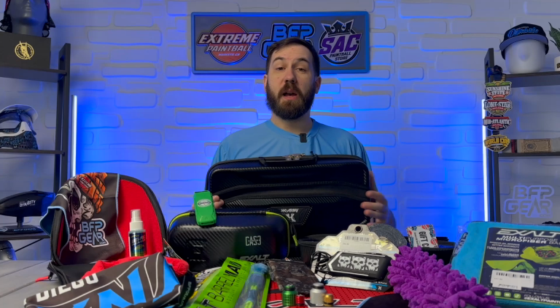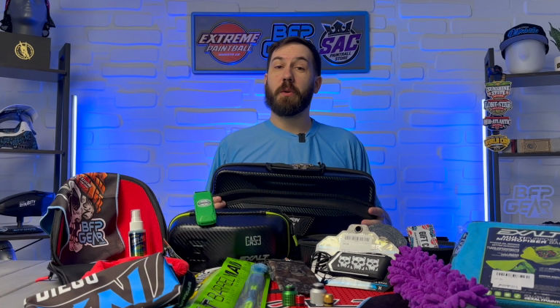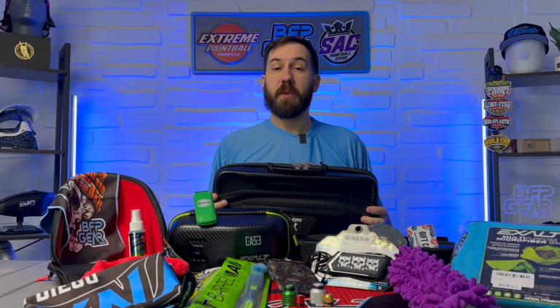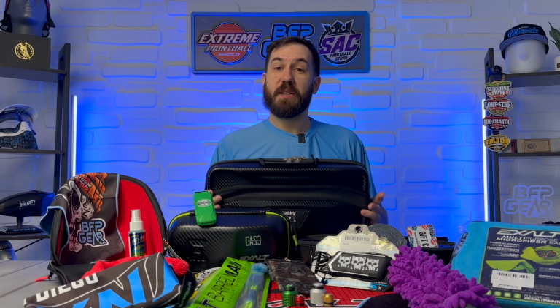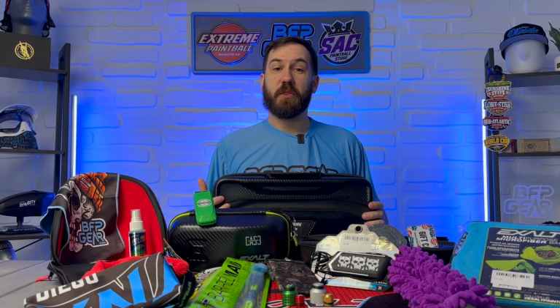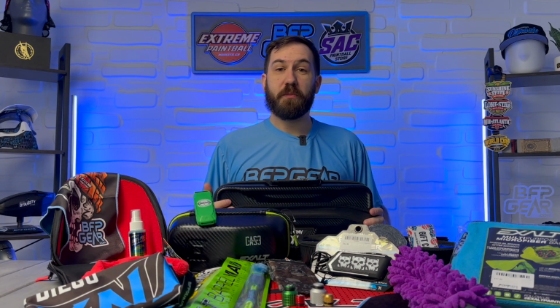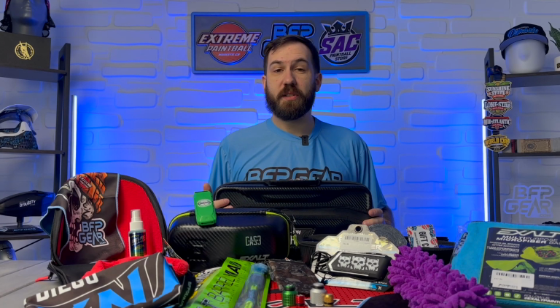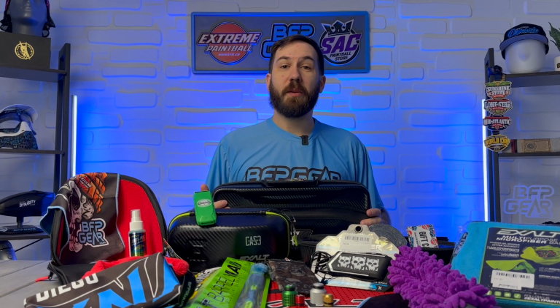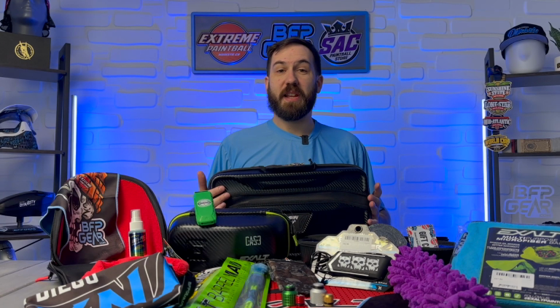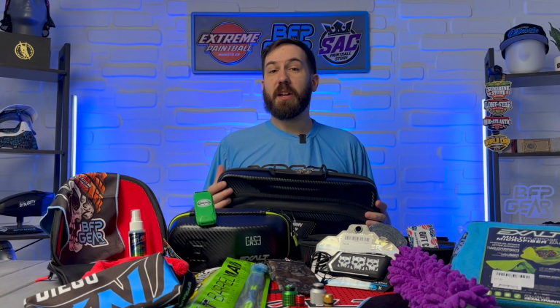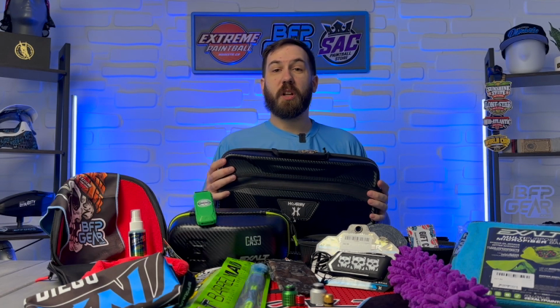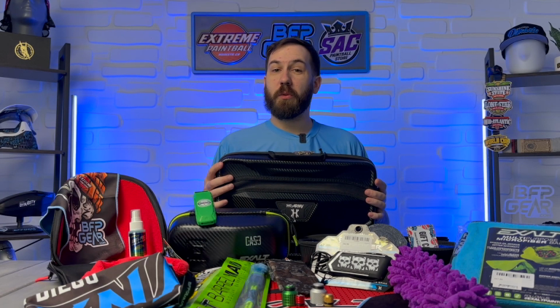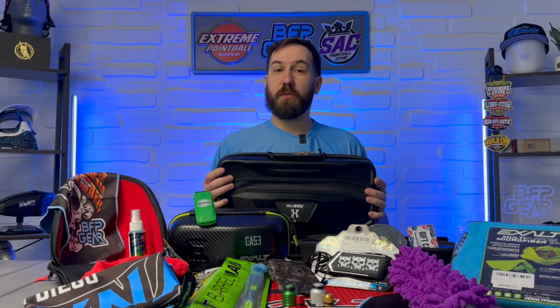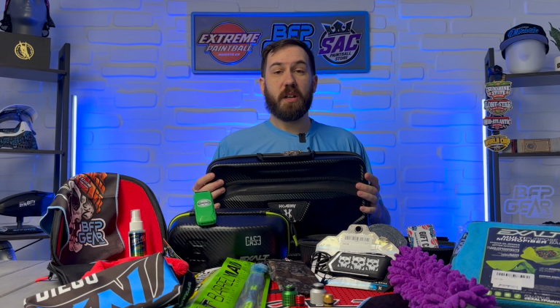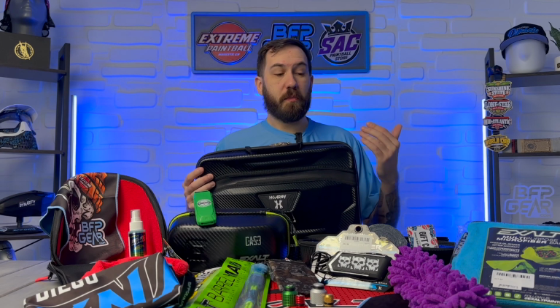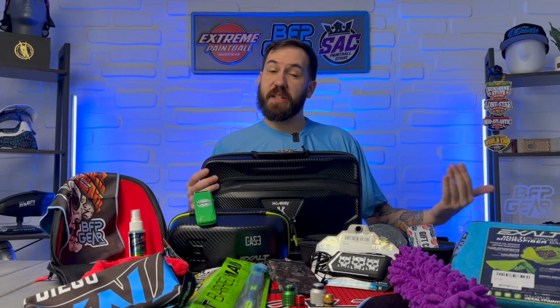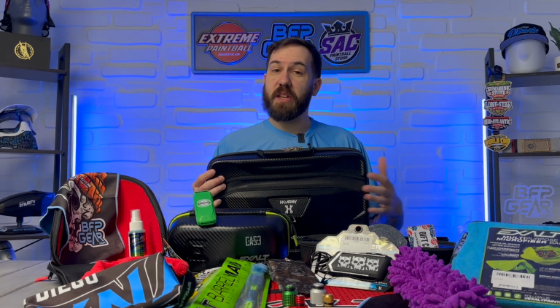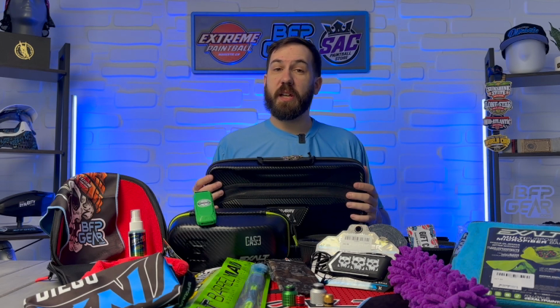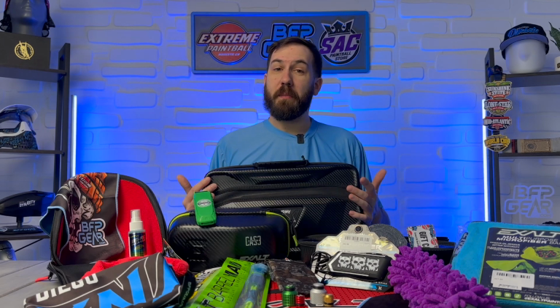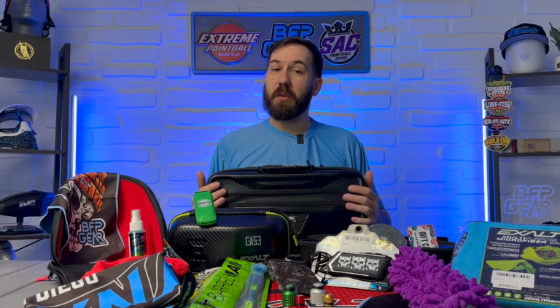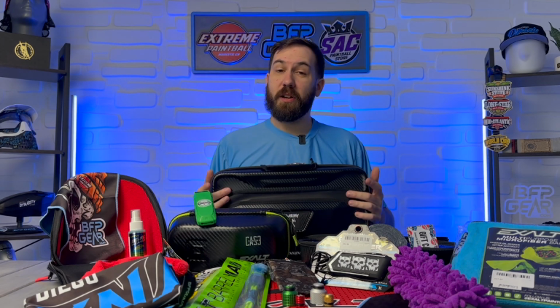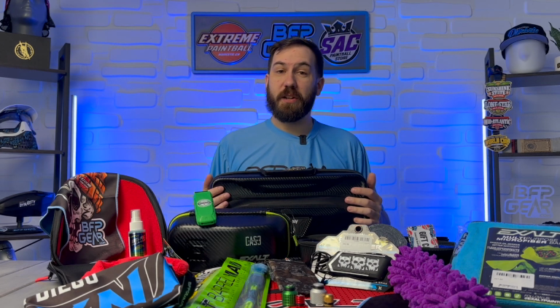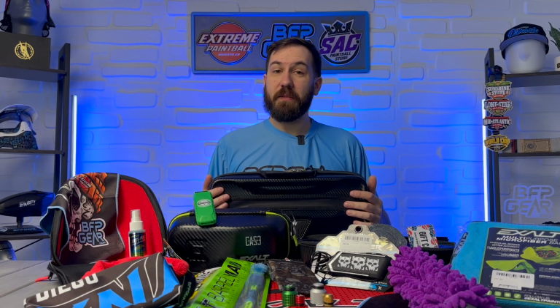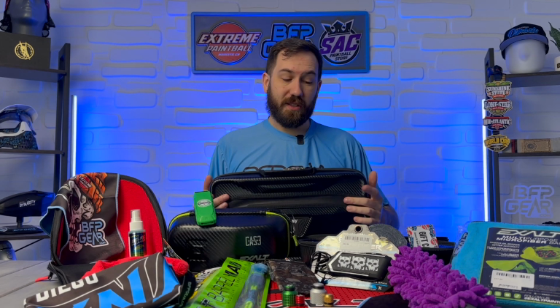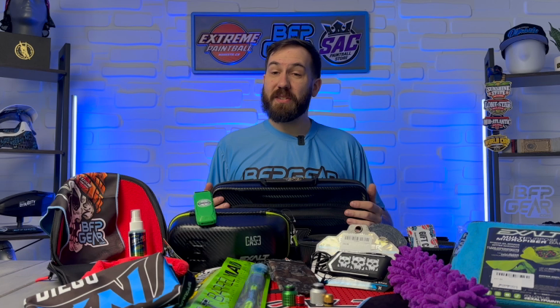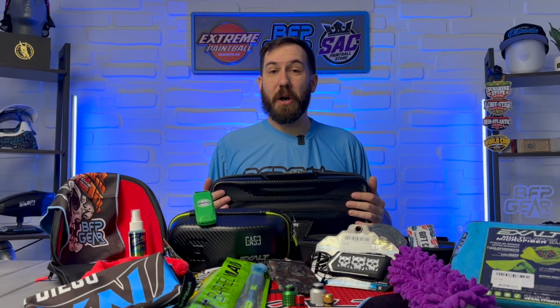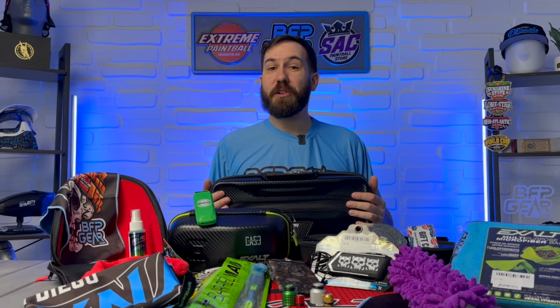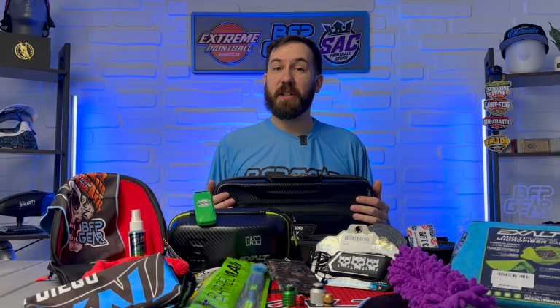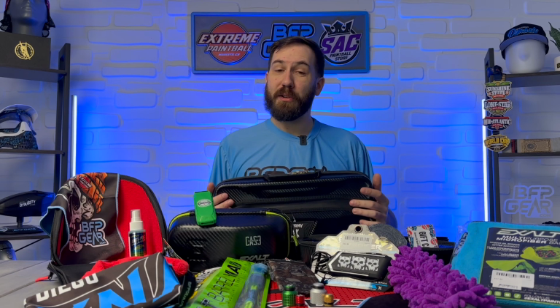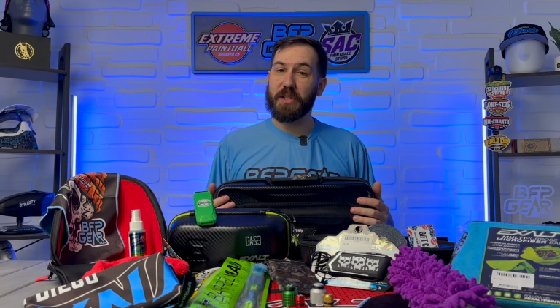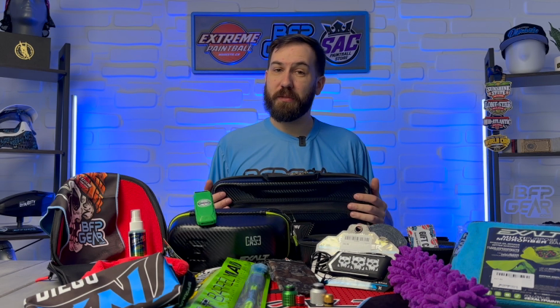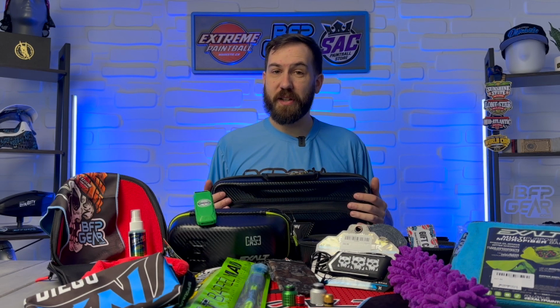How is it going everybody? It is Sam with bfpgear.com and today we're going to be going over some amazing gifts that you can get for that paintball player in your life. This is the Holiday Shopping Guide 2023 video.